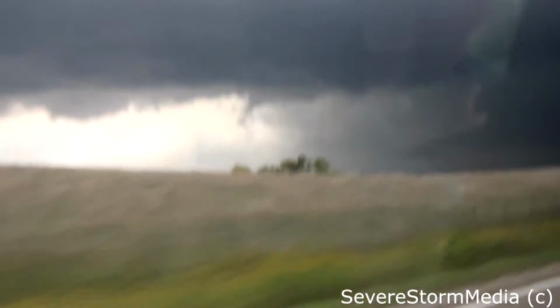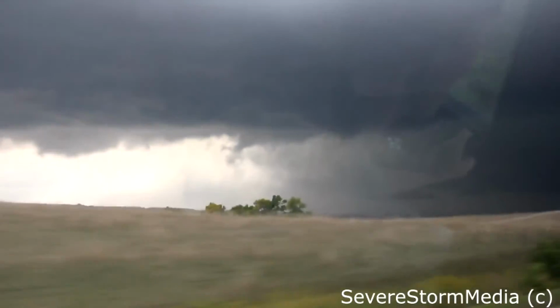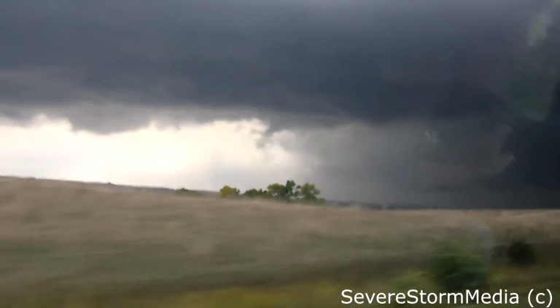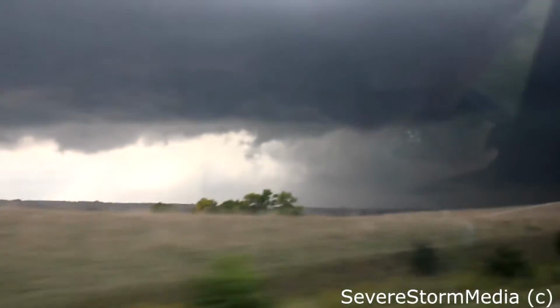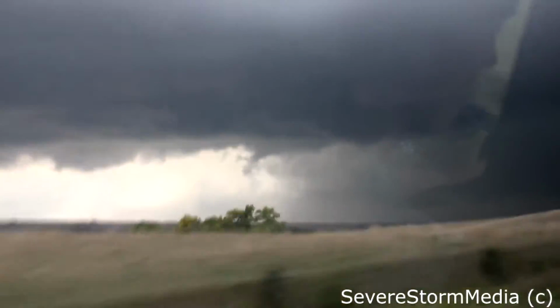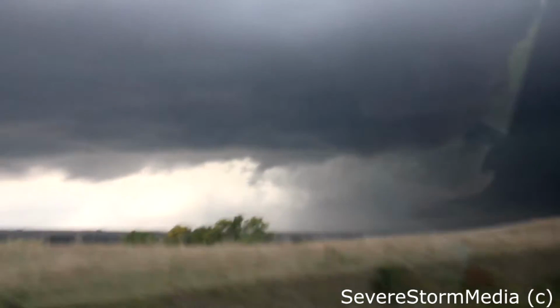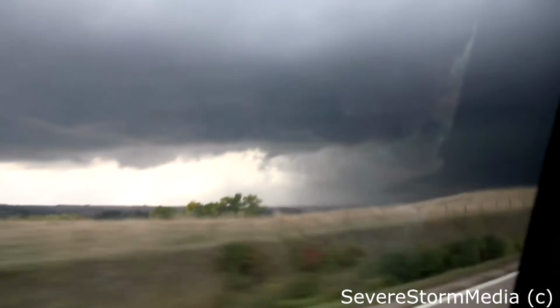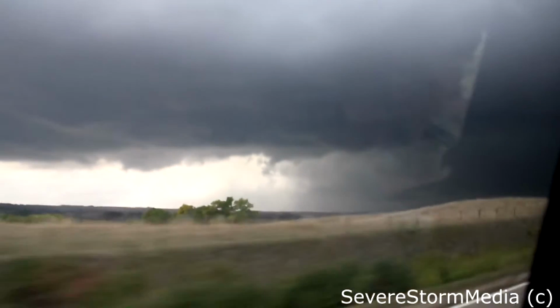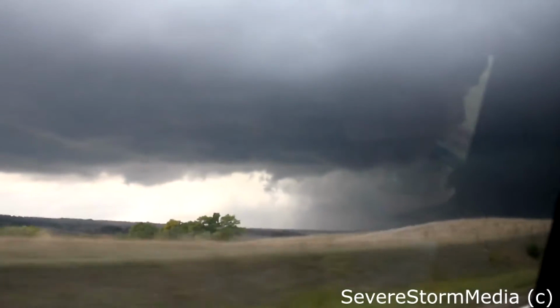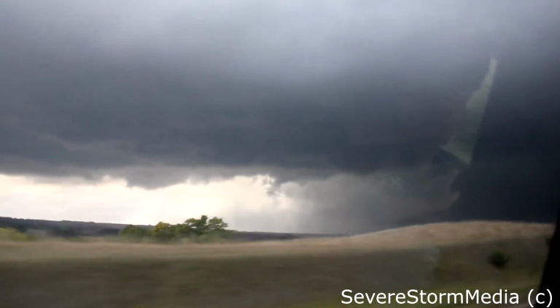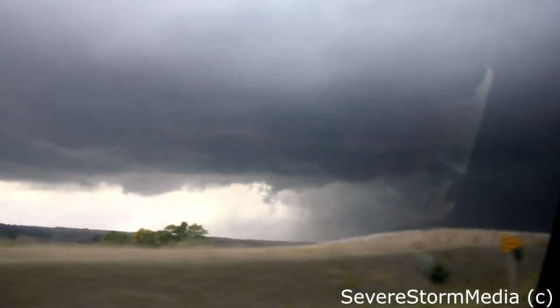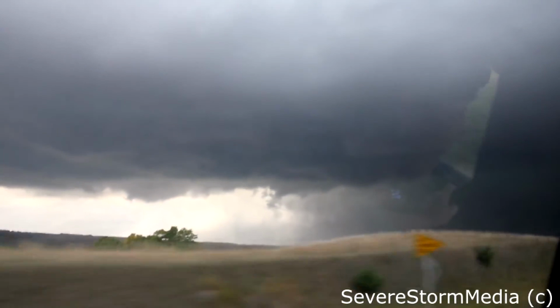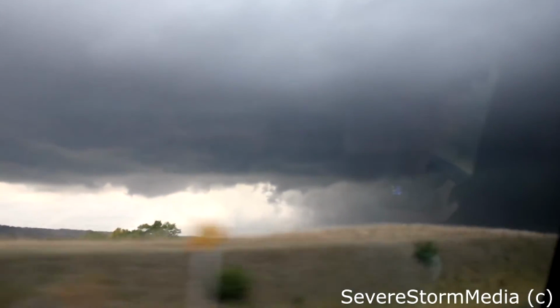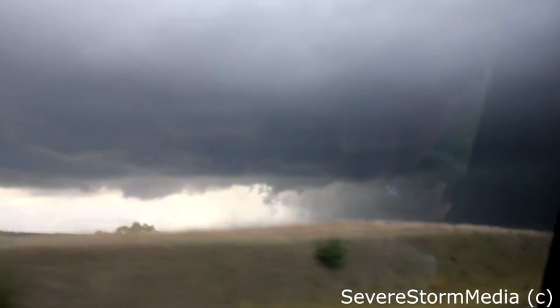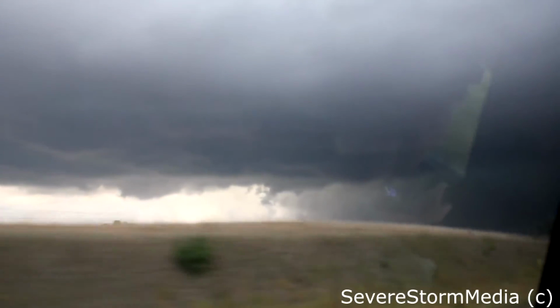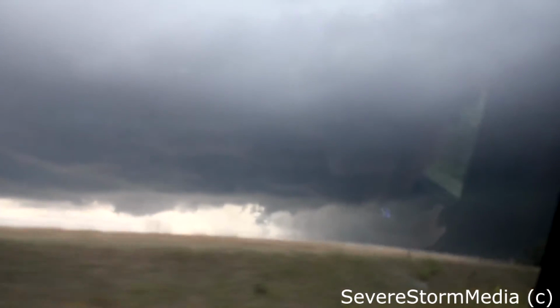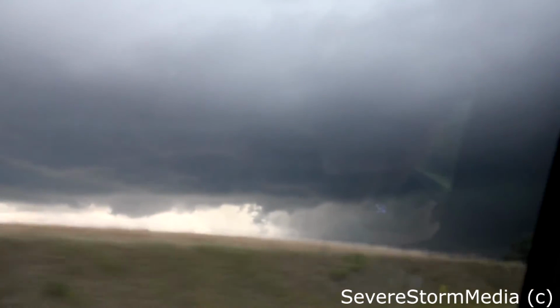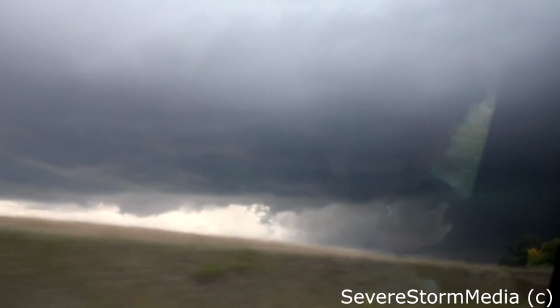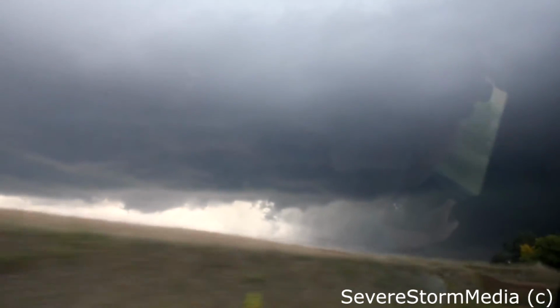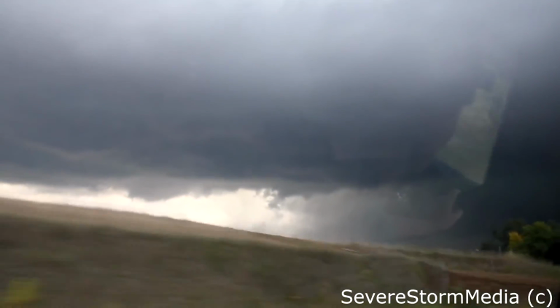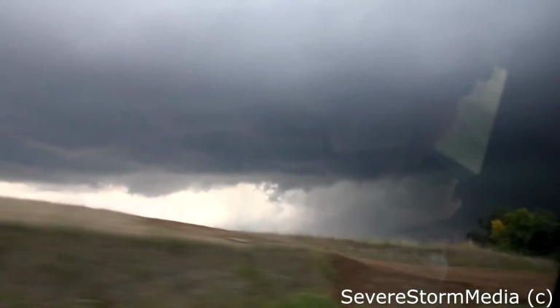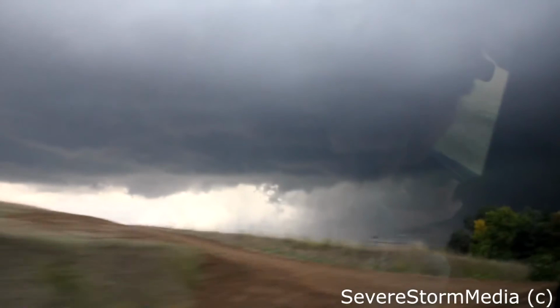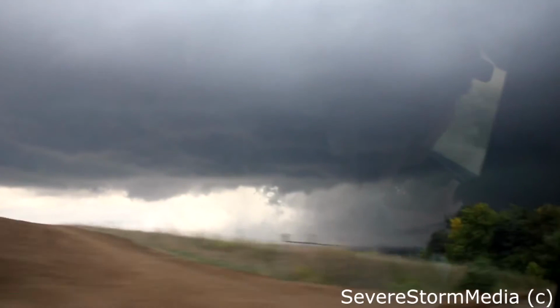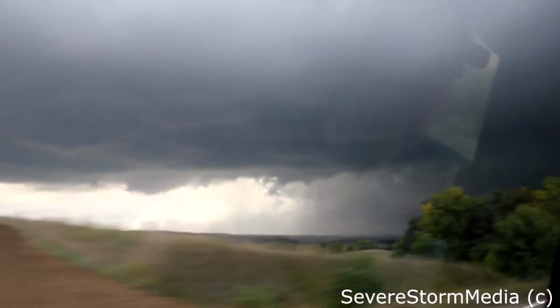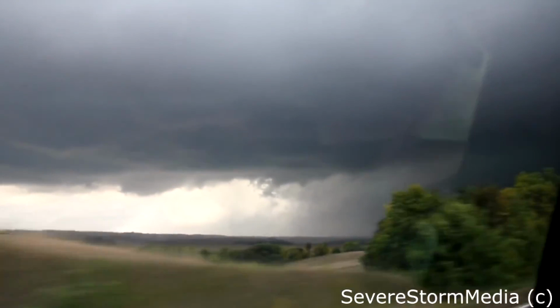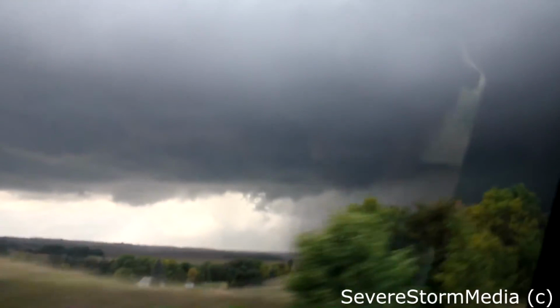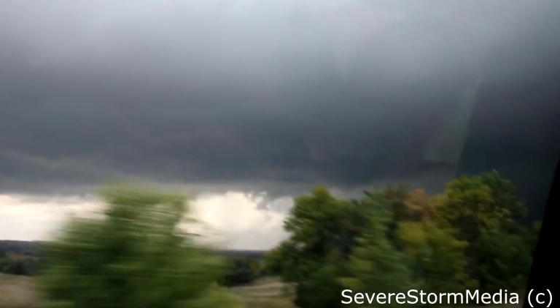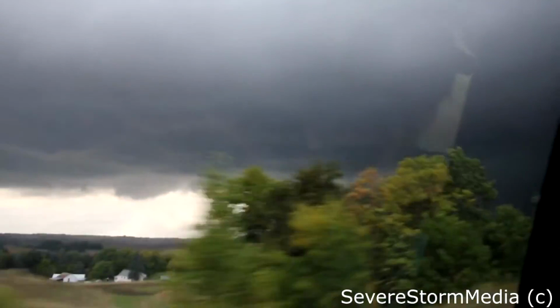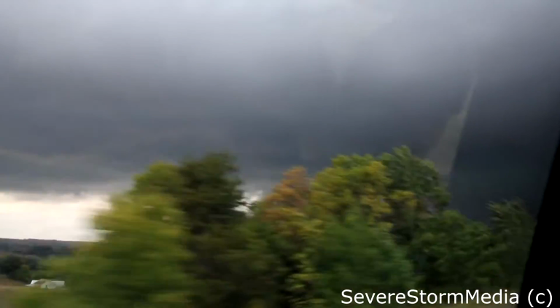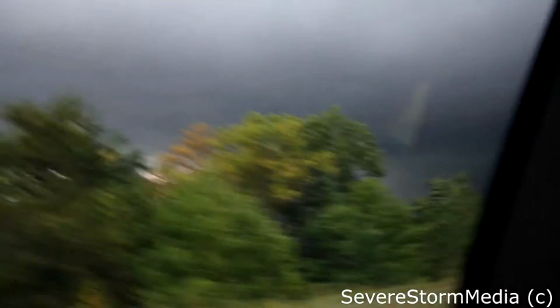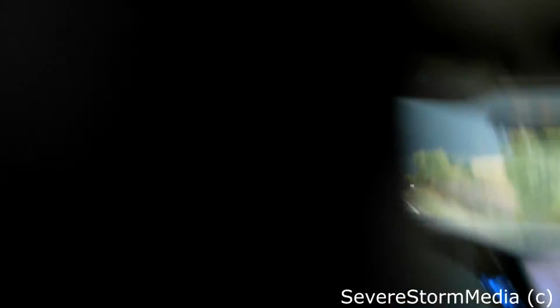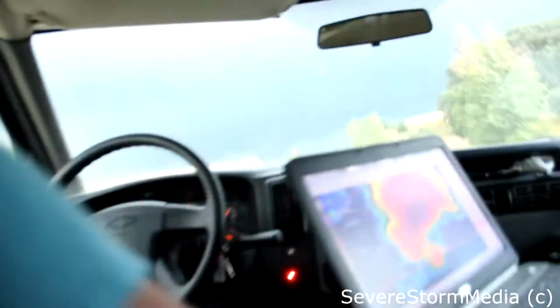Probably going to be a huge chaser convention right here along this road. Chasercon 2013 on this road. I don't know if we're ever going to get on the right side of it. Oh my God. Look — there it is. Oh, huge tornado!